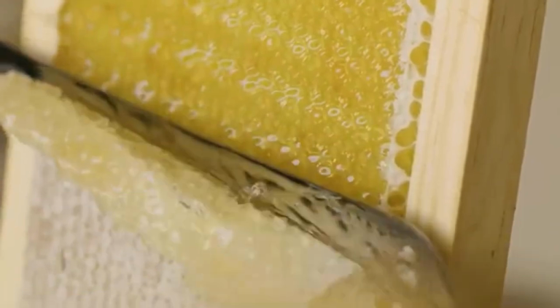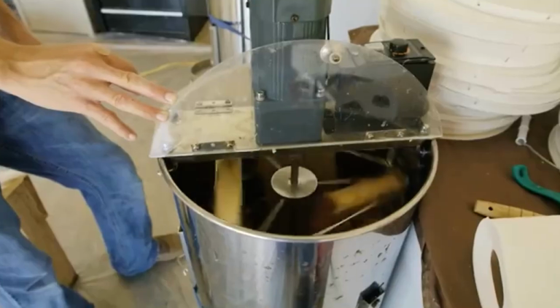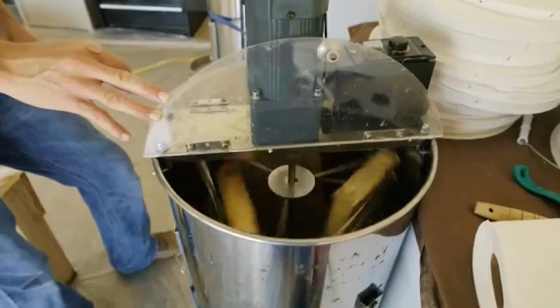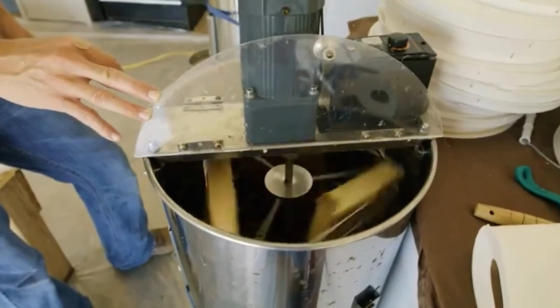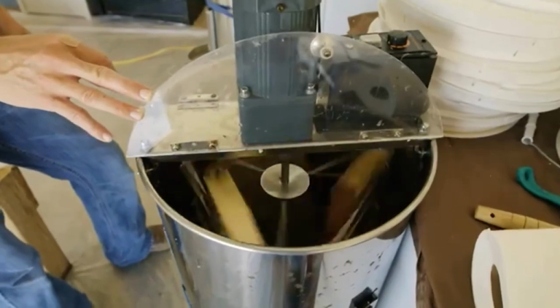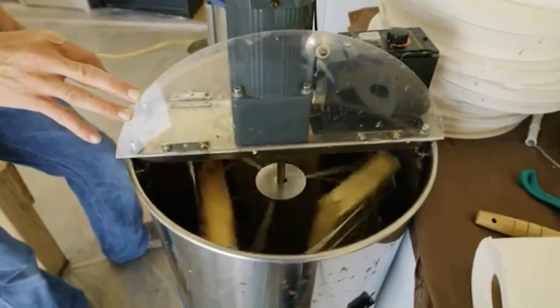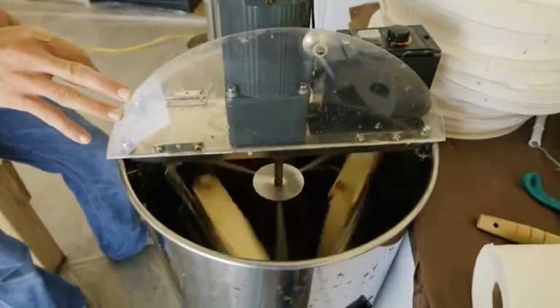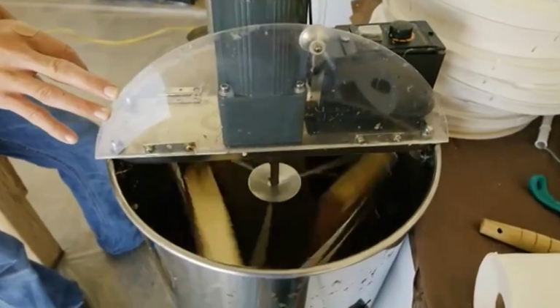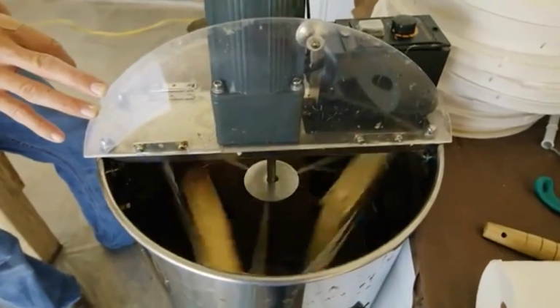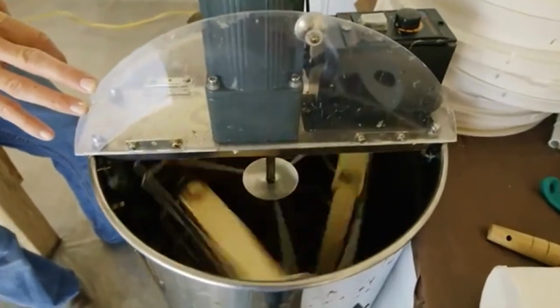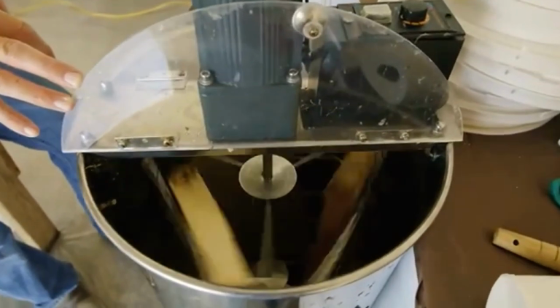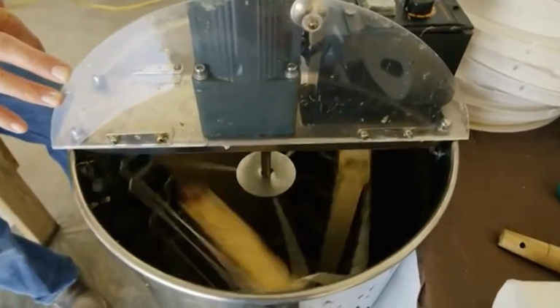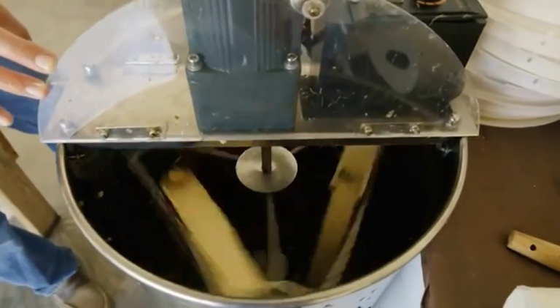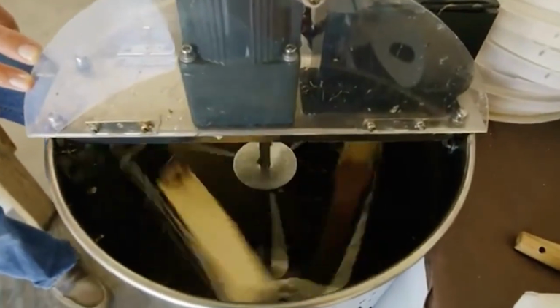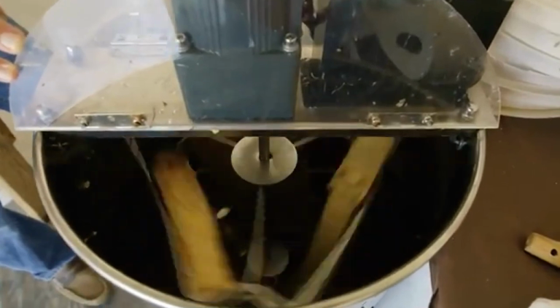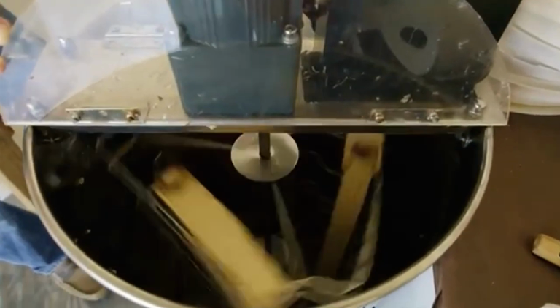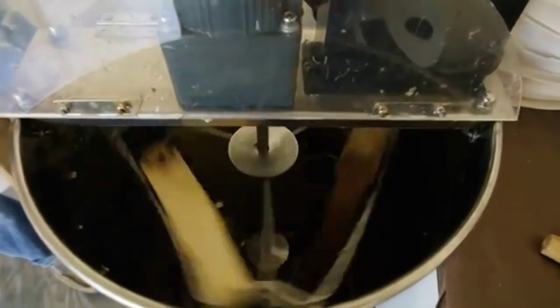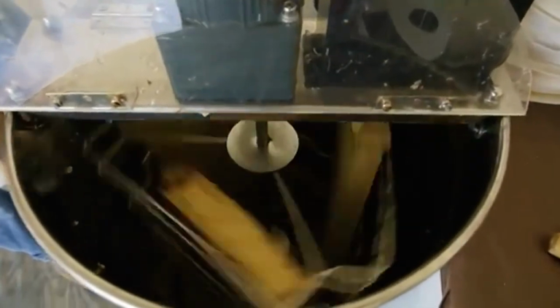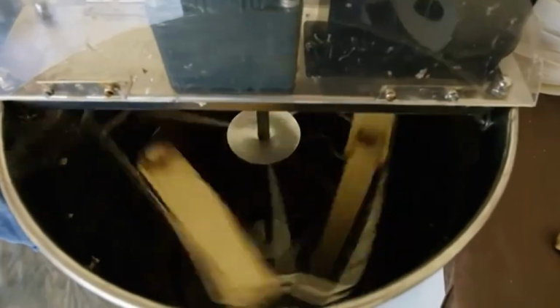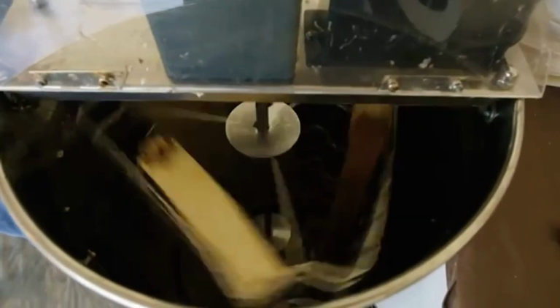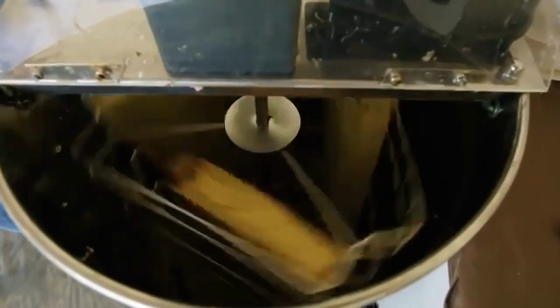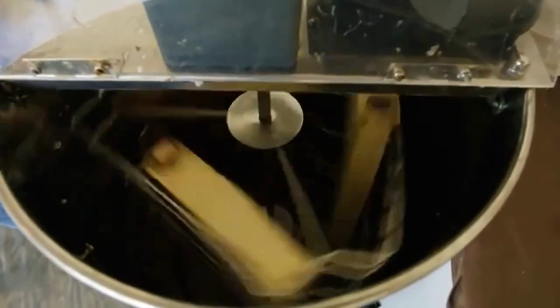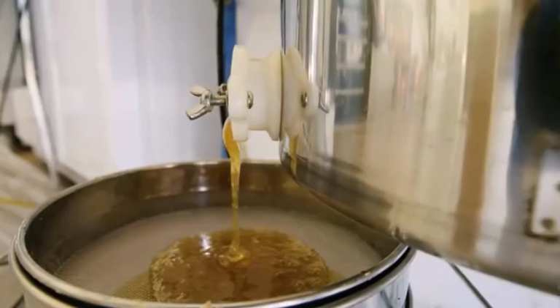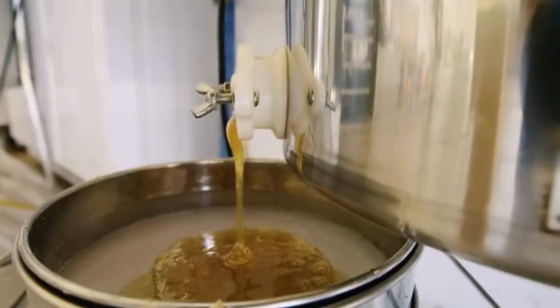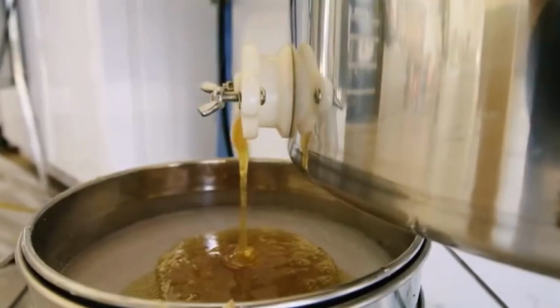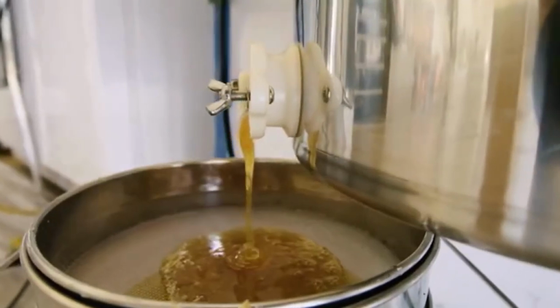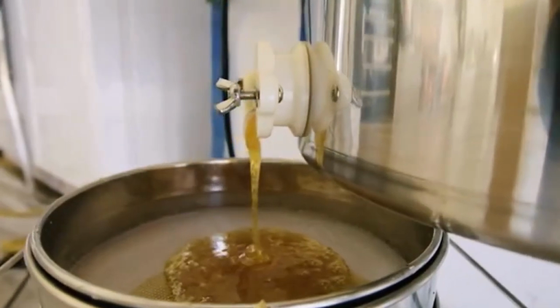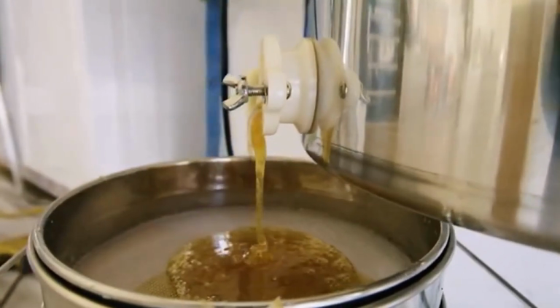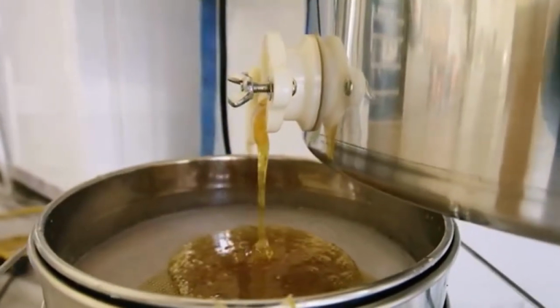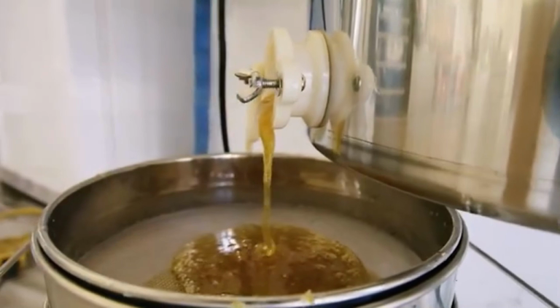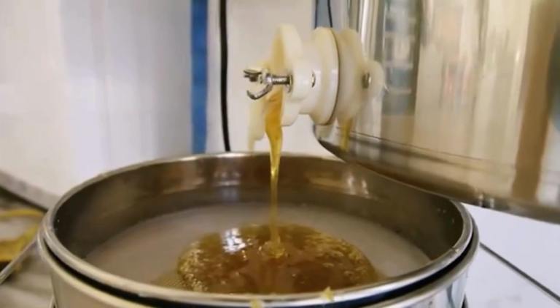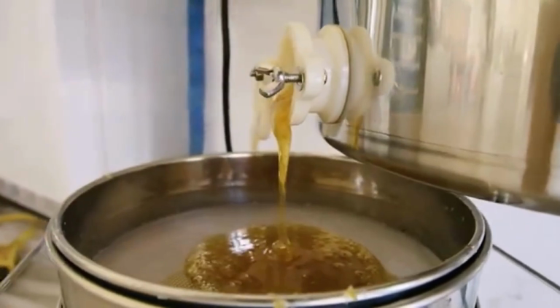This is a honey extractor, and through centrifugal force it will sling the honey to the outside of this barrel. It will drain down, and I've got a tap on this side with a catch bucket and a filter on it.